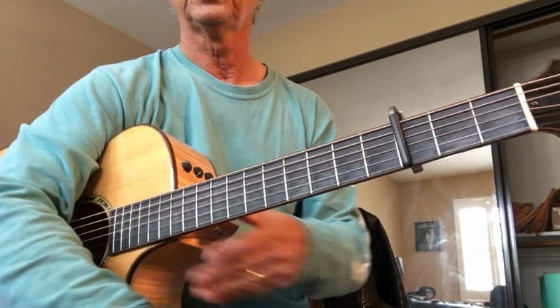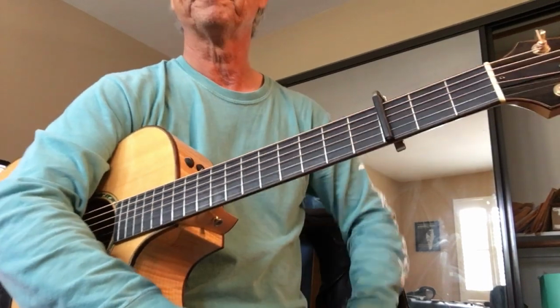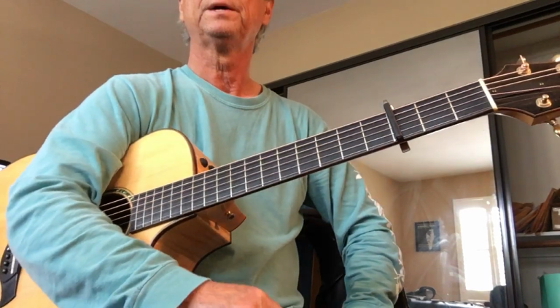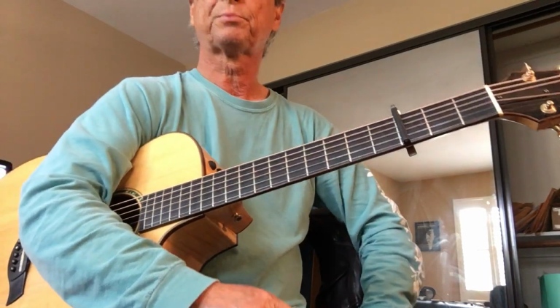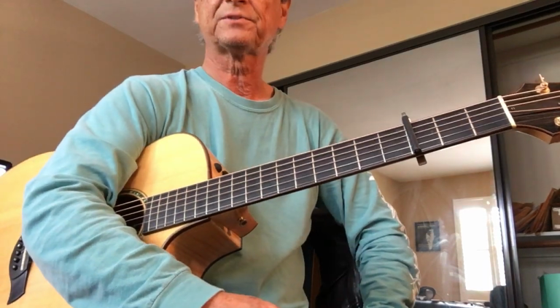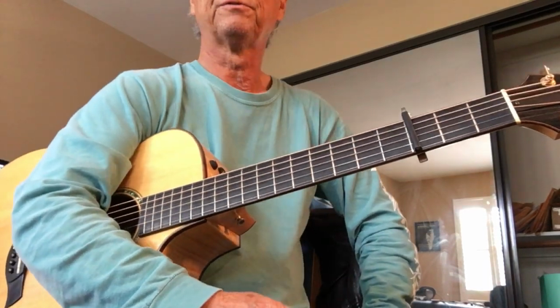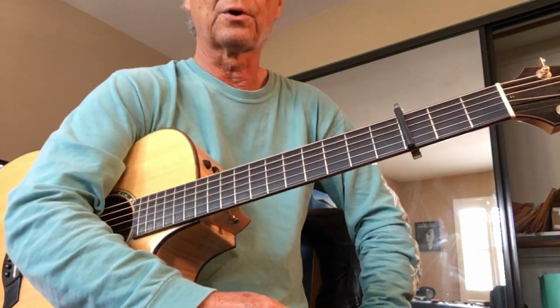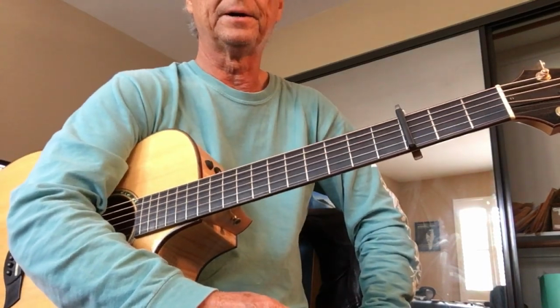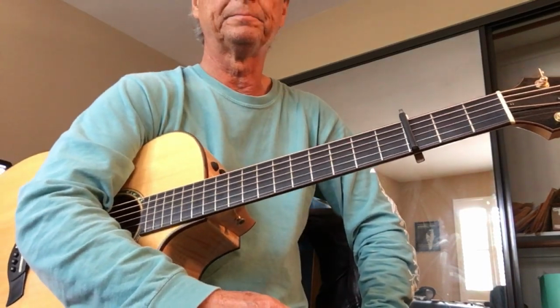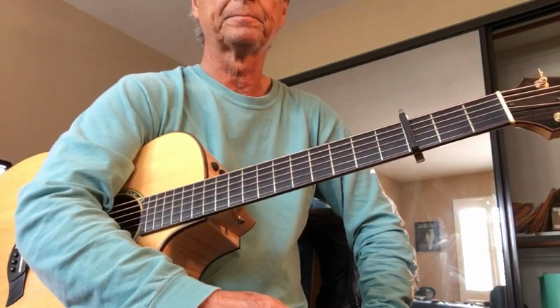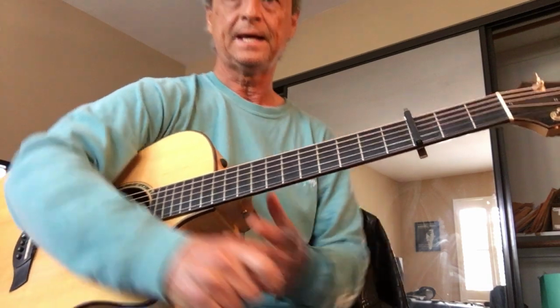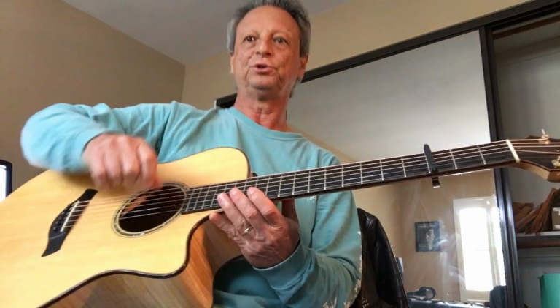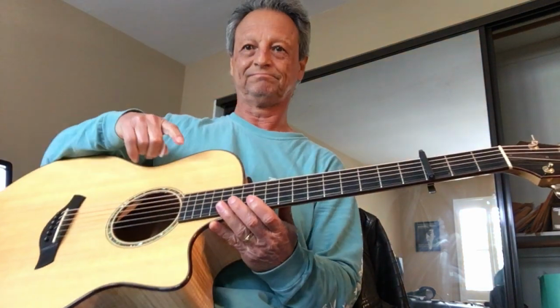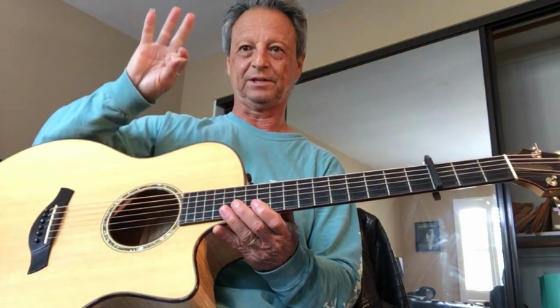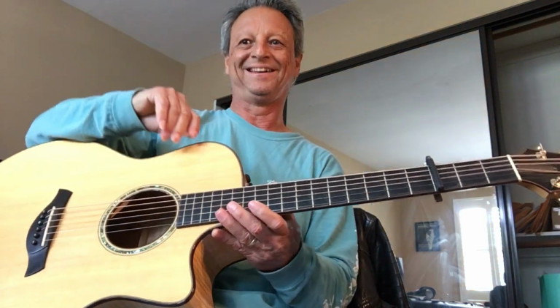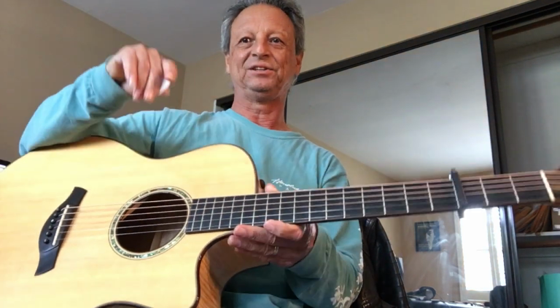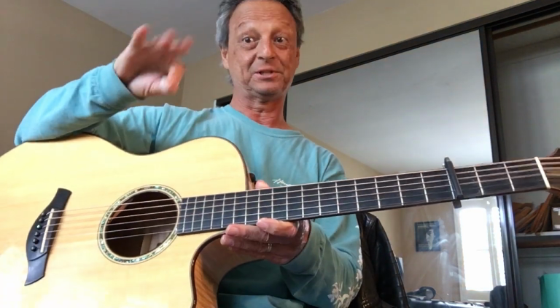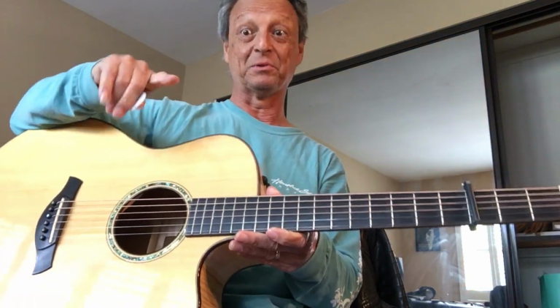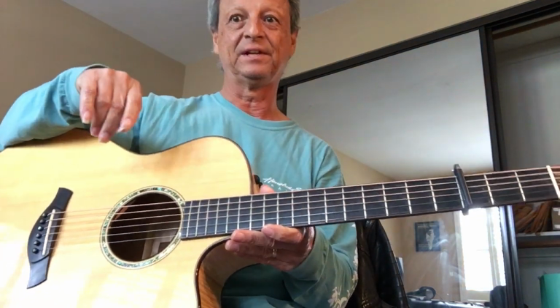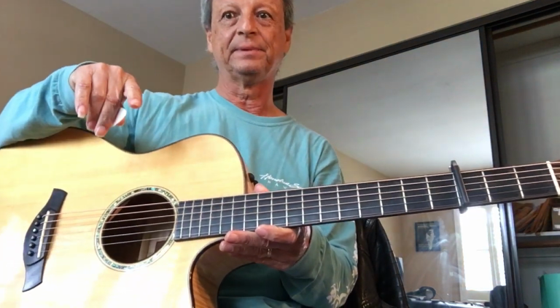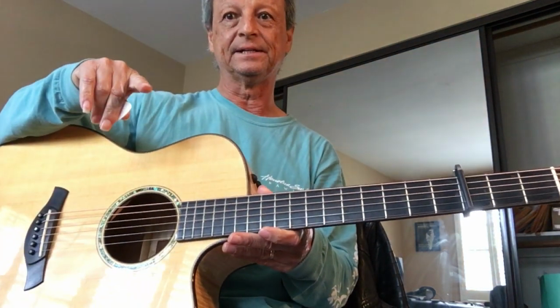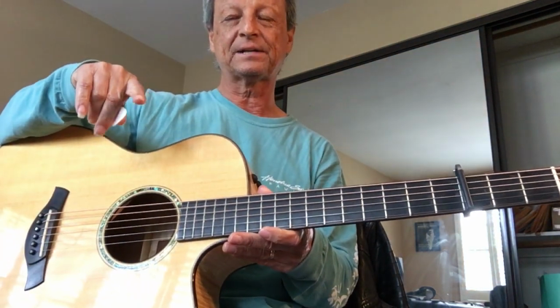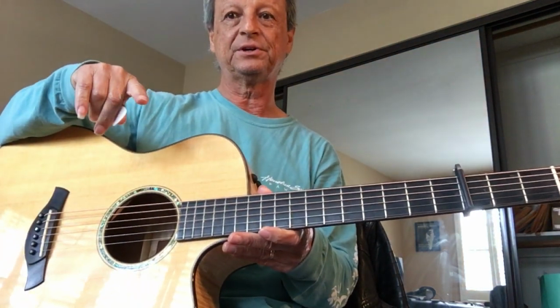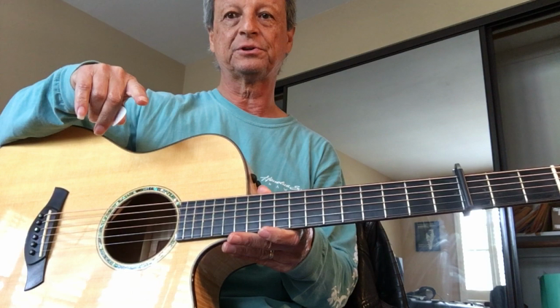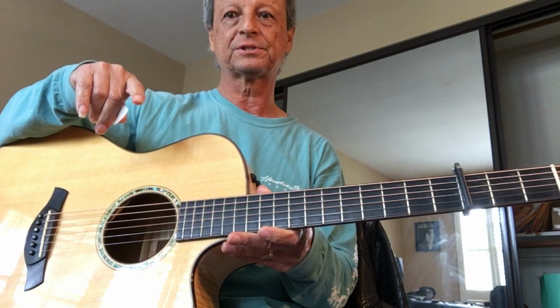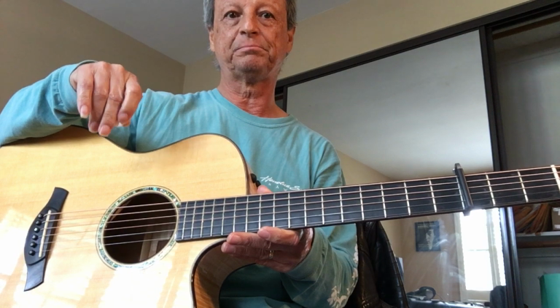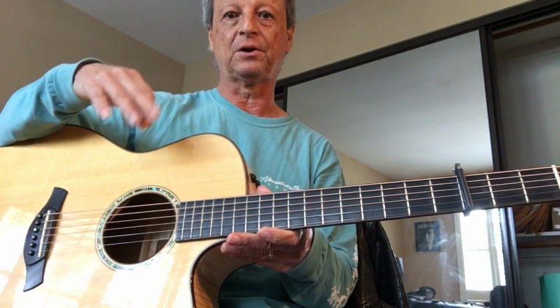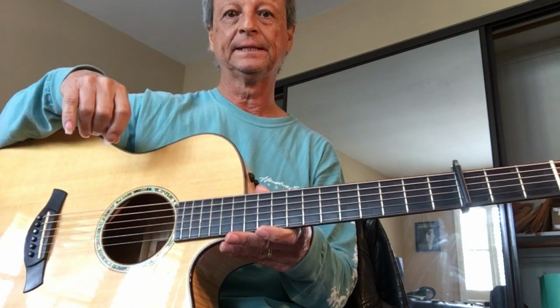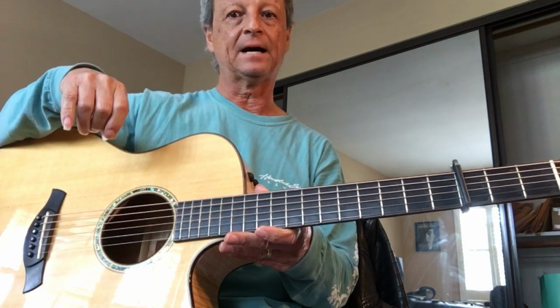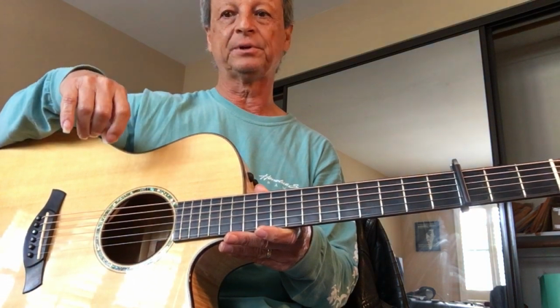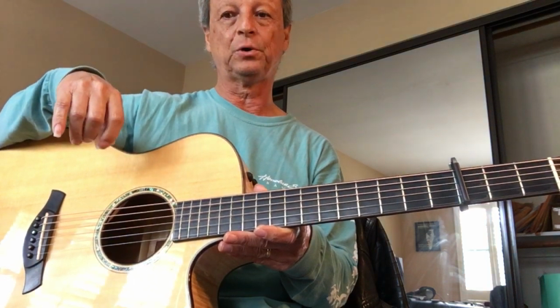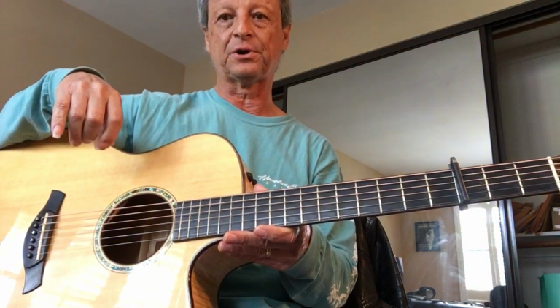Here's a practice video for Hey Jude. Here I am — you won't see me for most of it. But it's a practice video so you can just play along. I'm going to do the whole song.